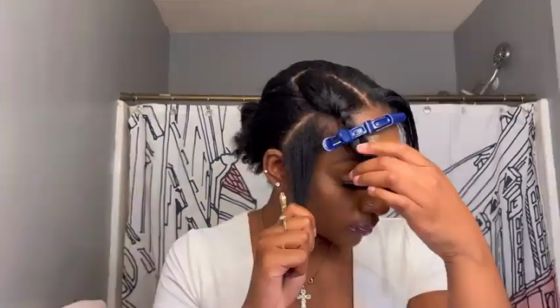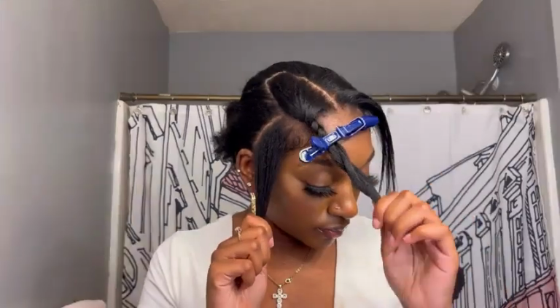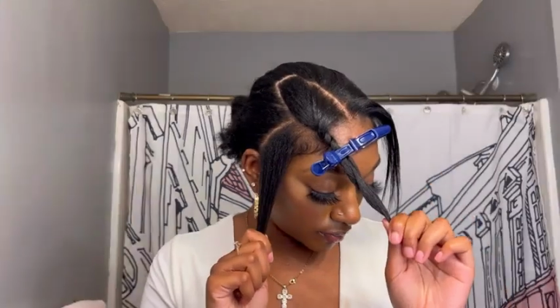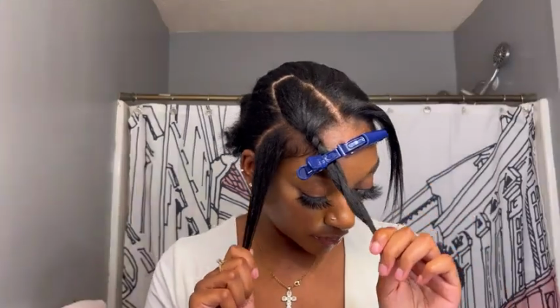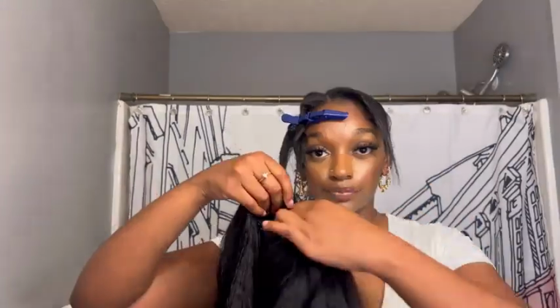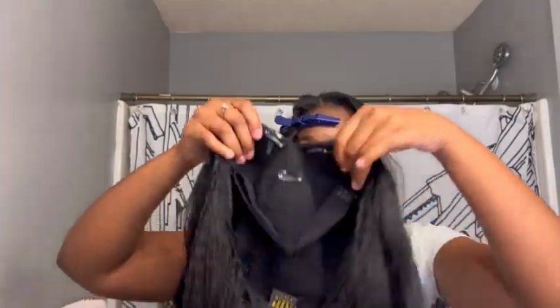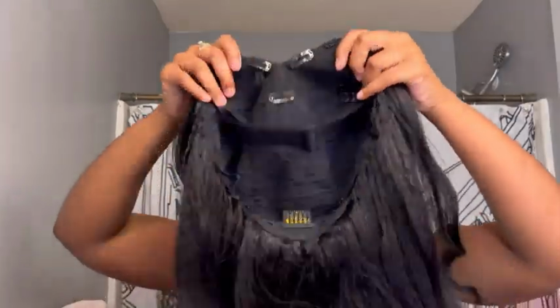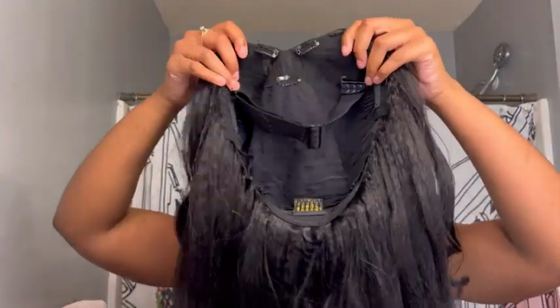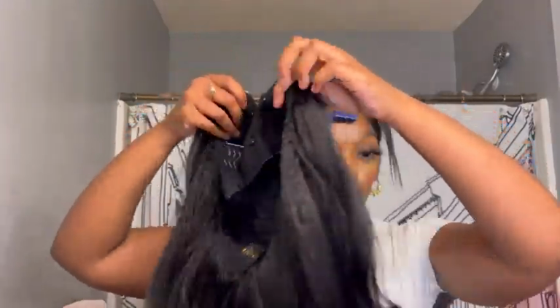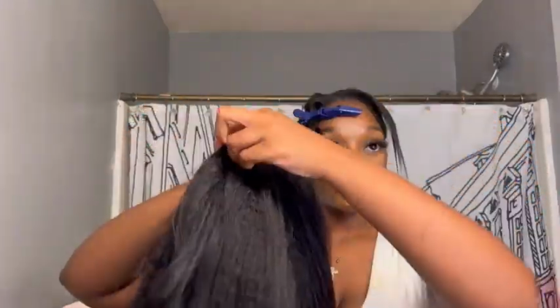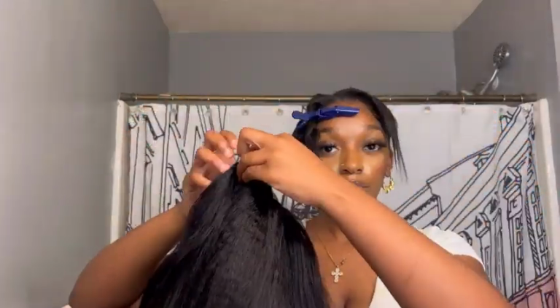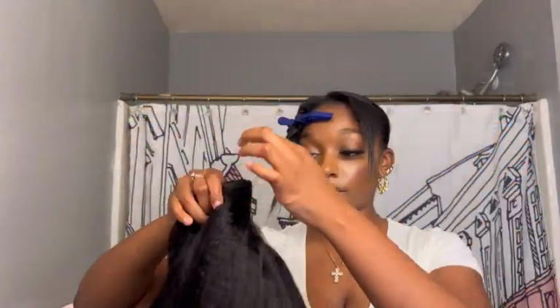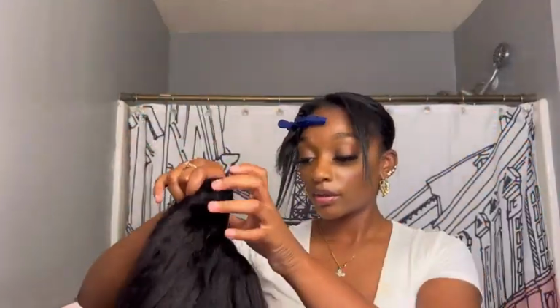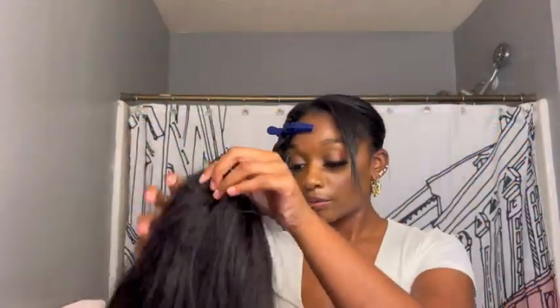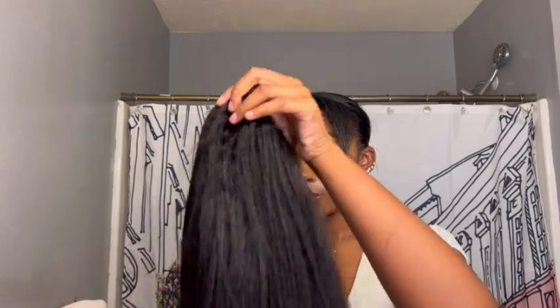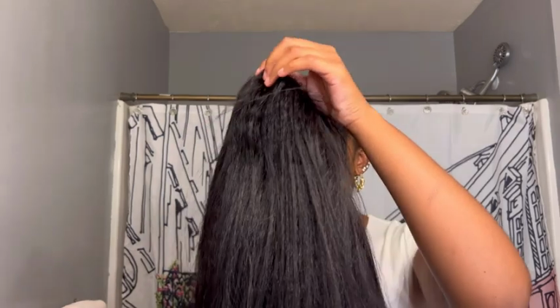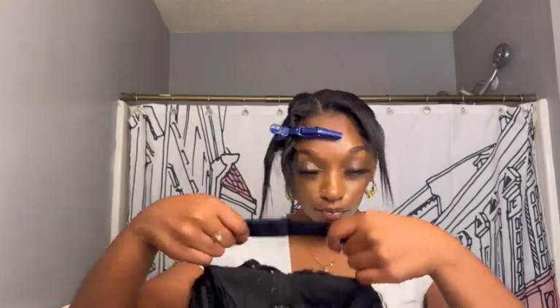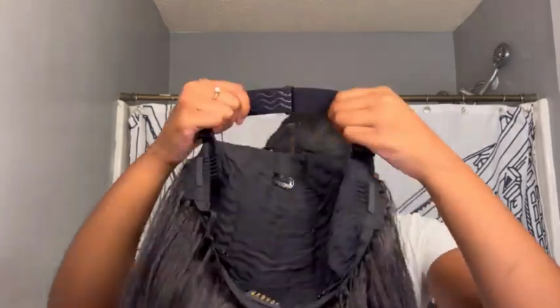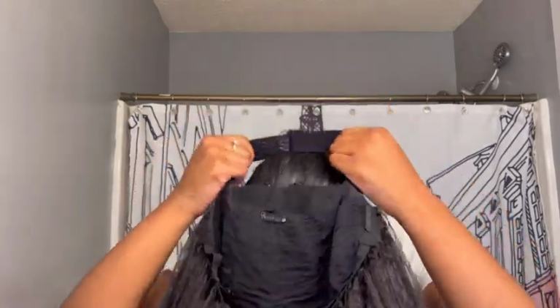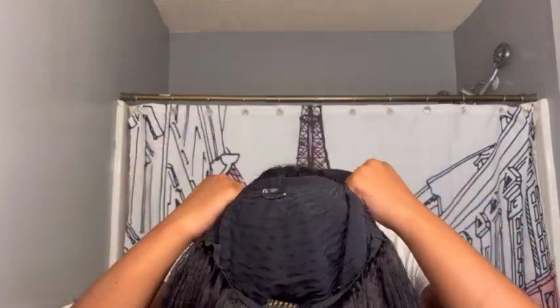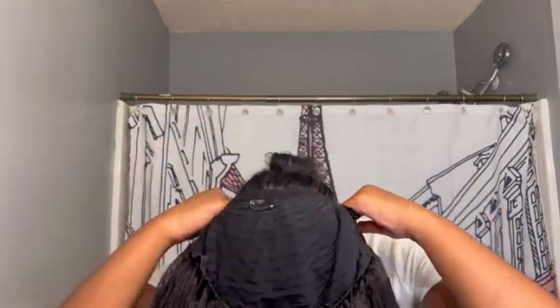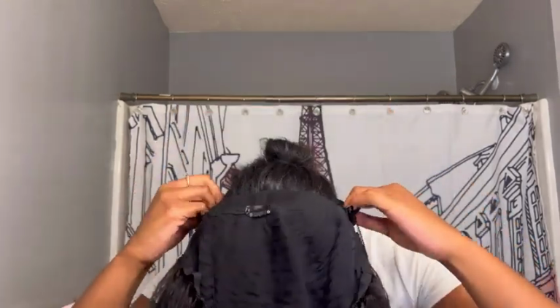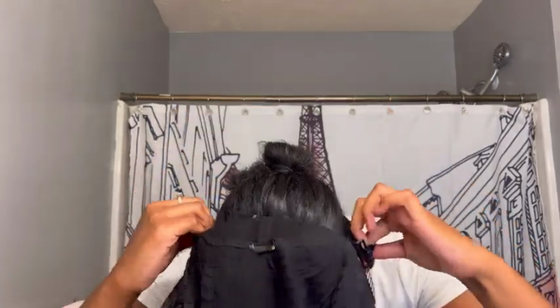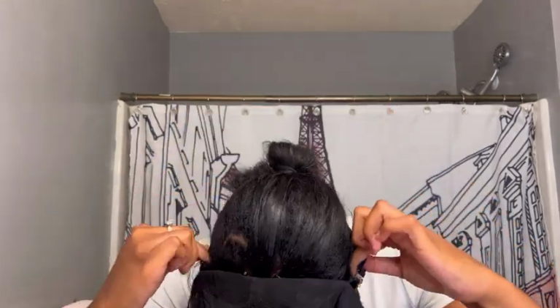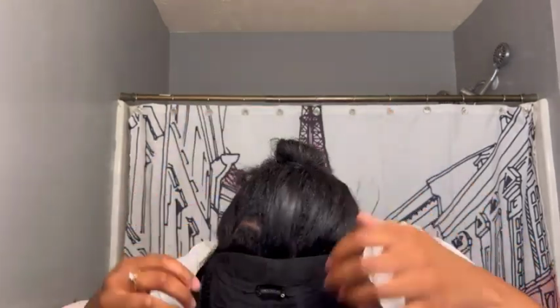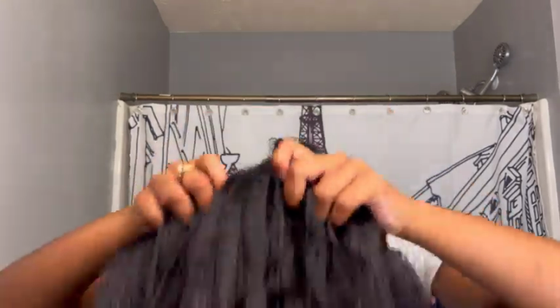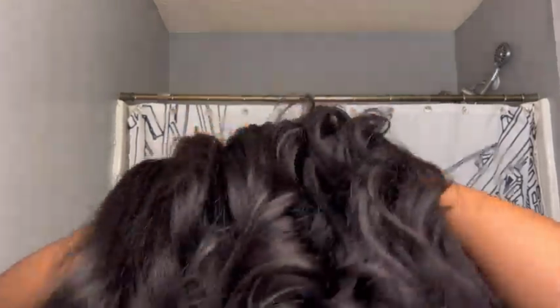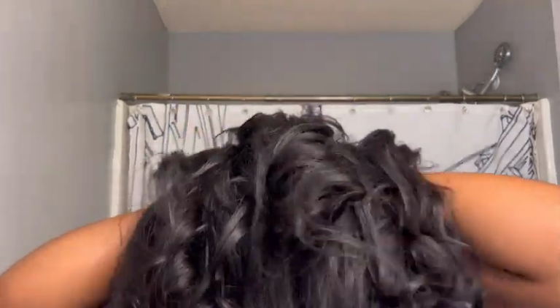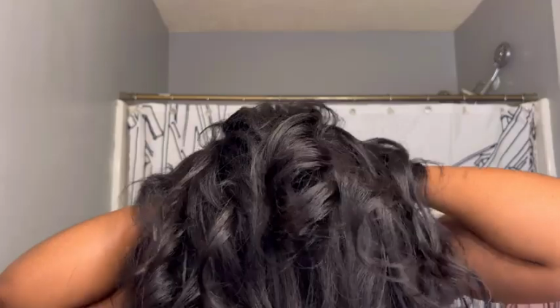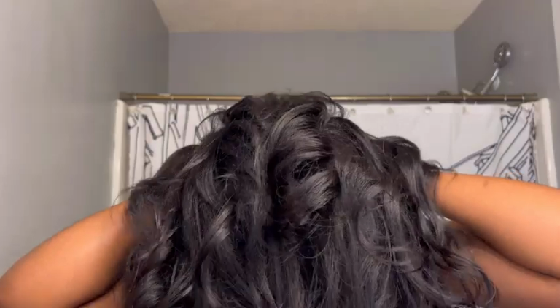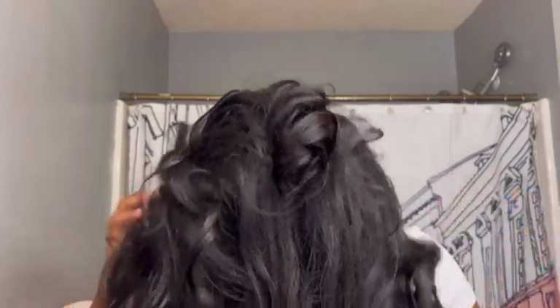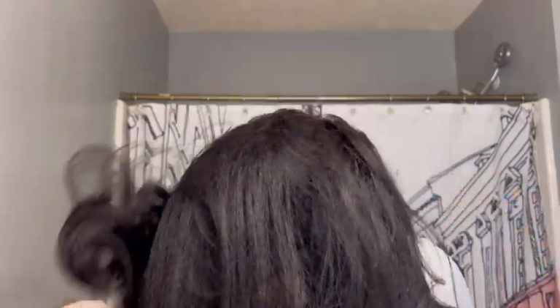Not only can this V-part wig be worn in the middle, but it can also be worn to the side. The next style I'm doing is a side part, and it's the same process as before — just pop it on, secure your clip, and blend that leave out.